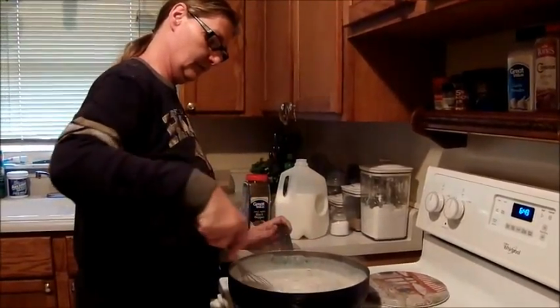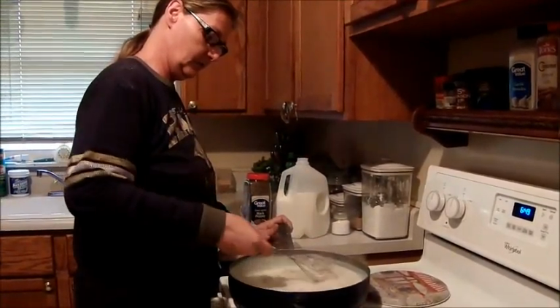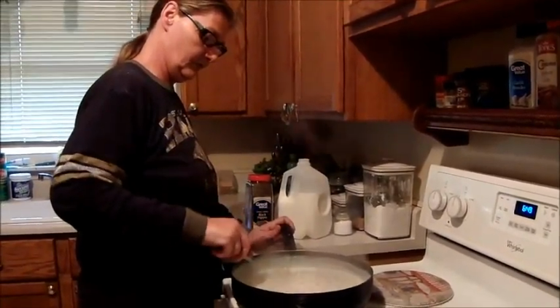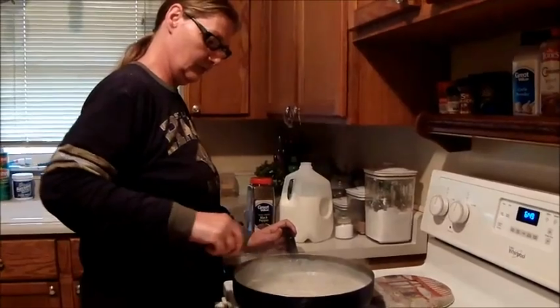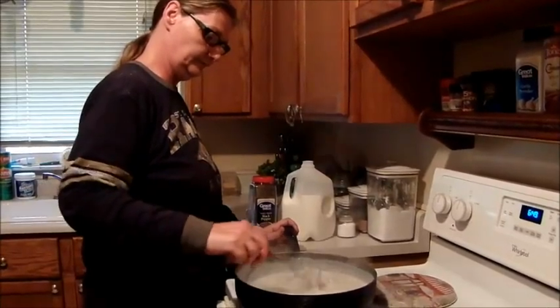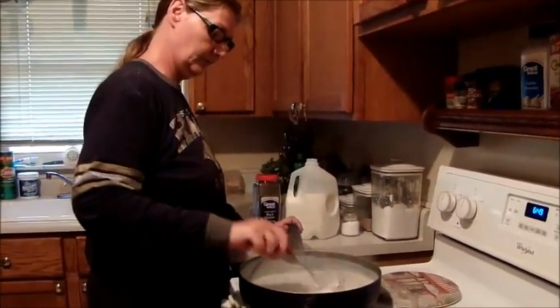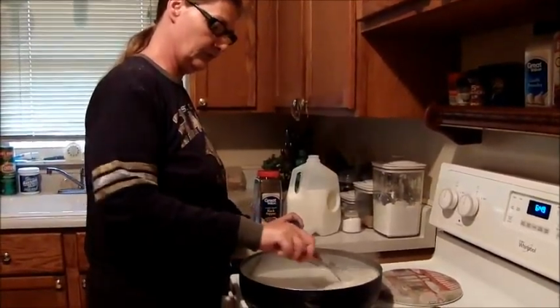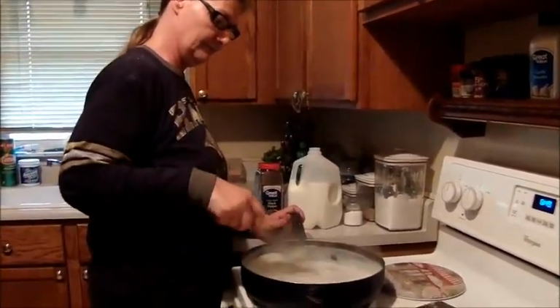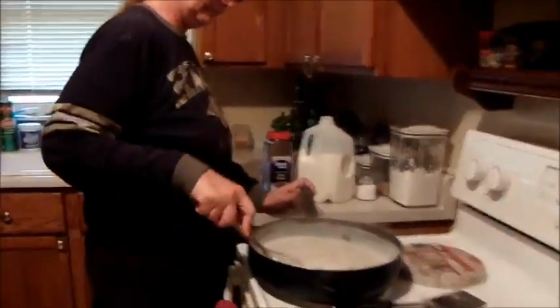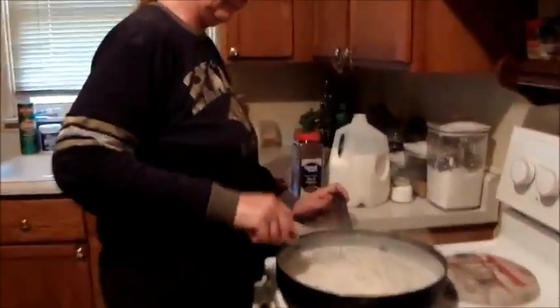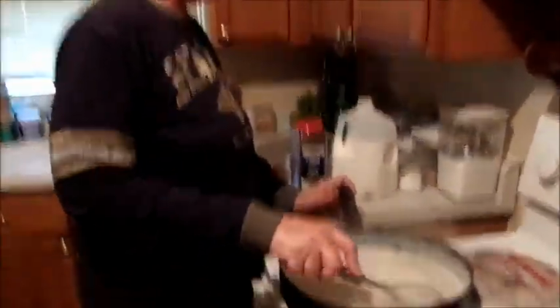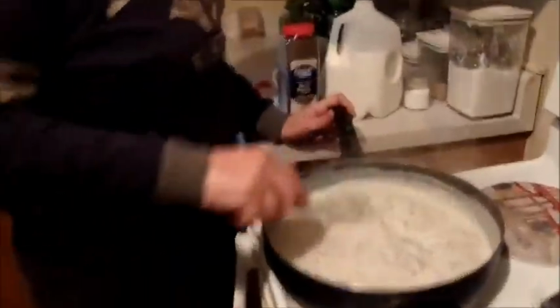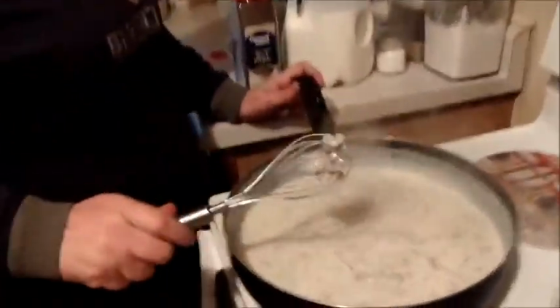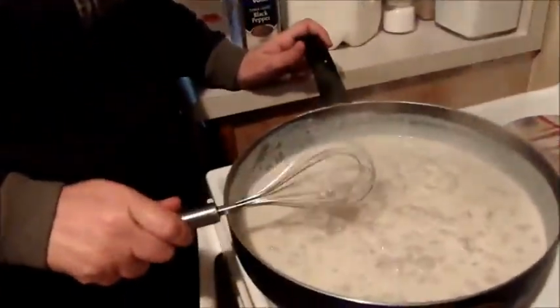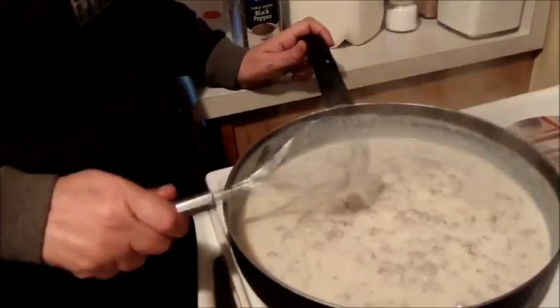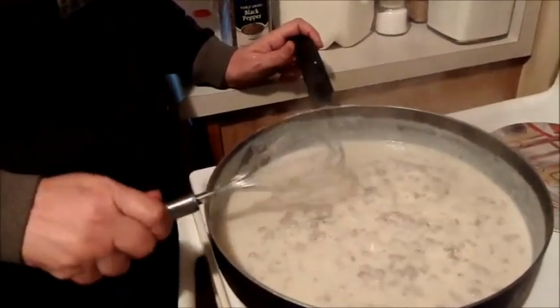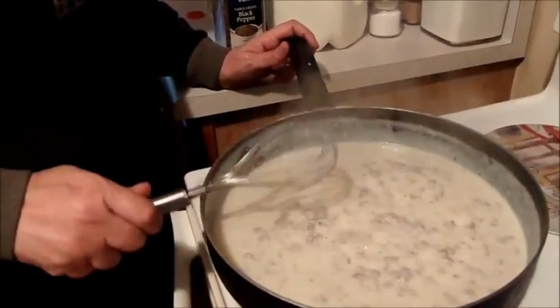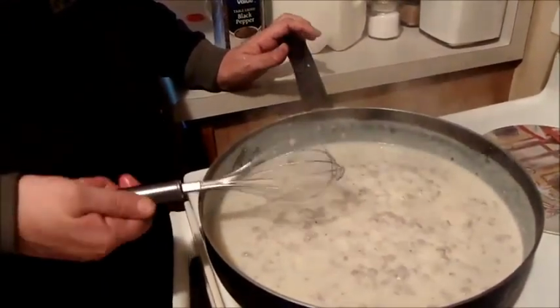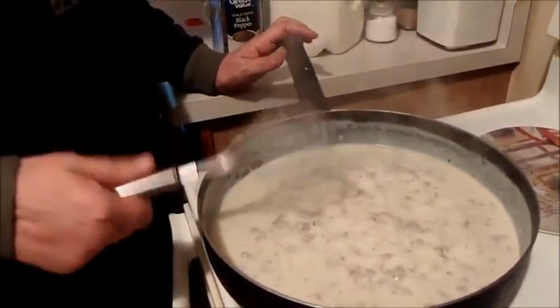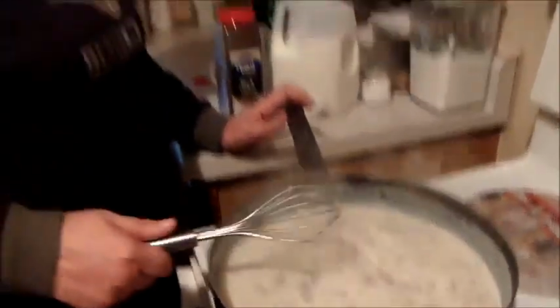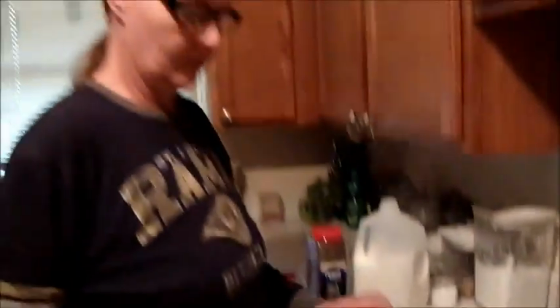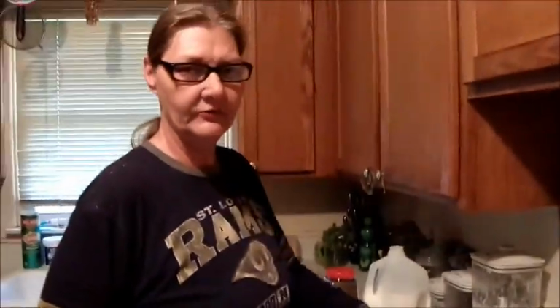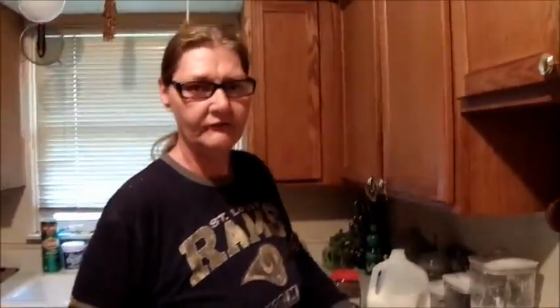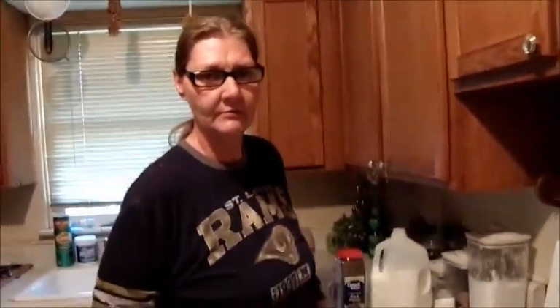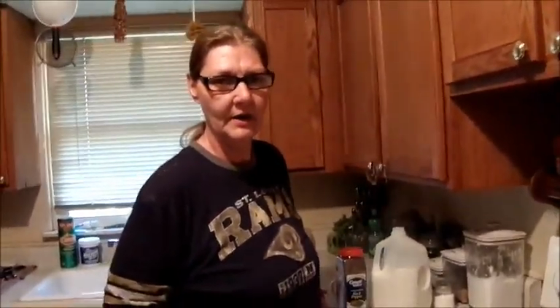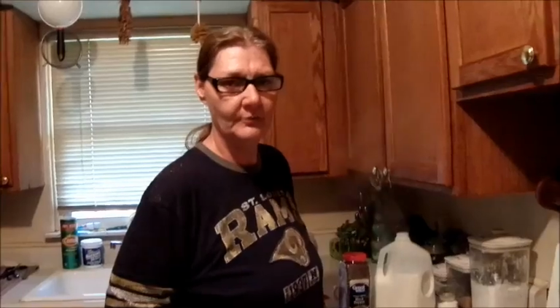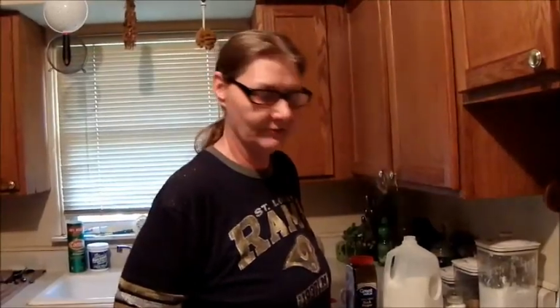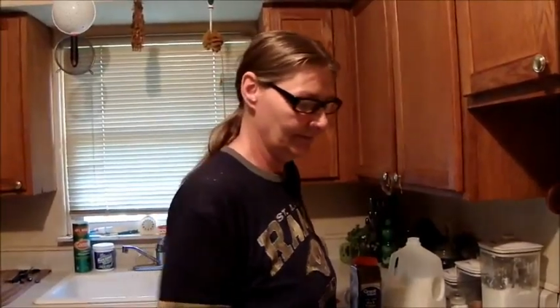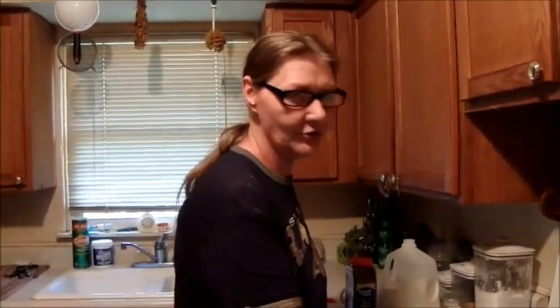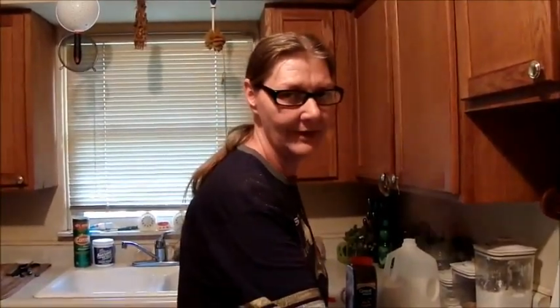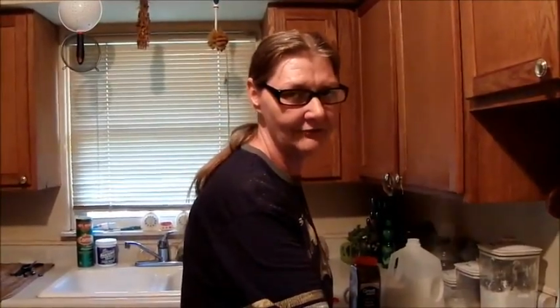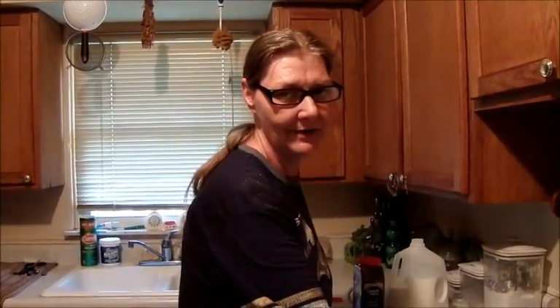And there you go for your sausage gravy. I'll be right back to do the recipe for how to do the biscuits. Thank you, have a good evening. Bye now.